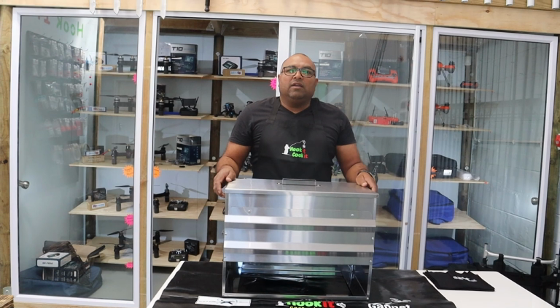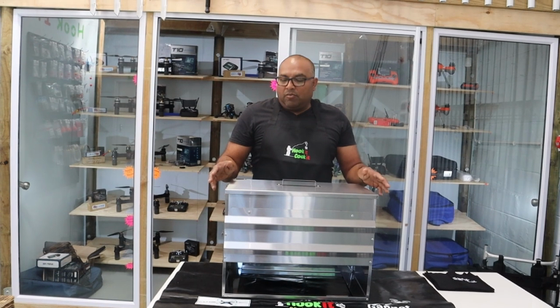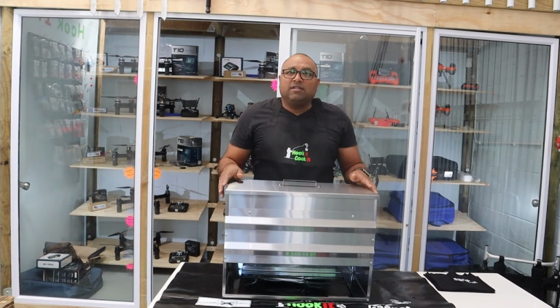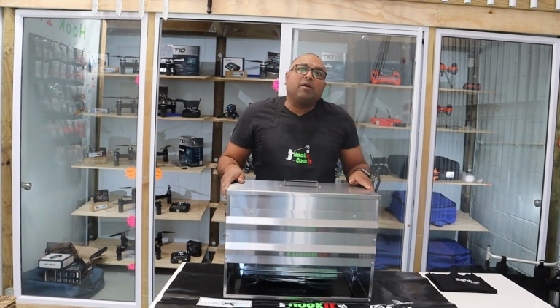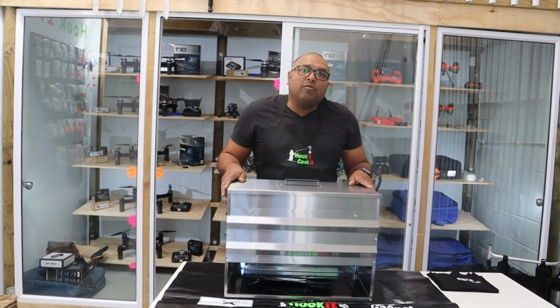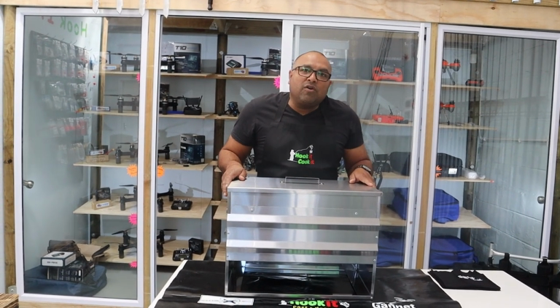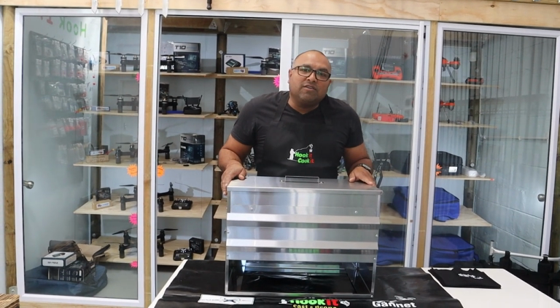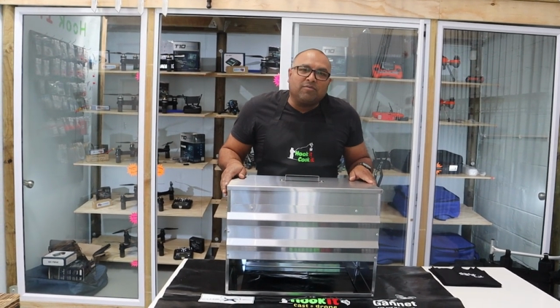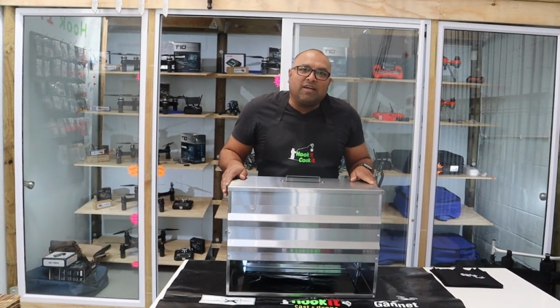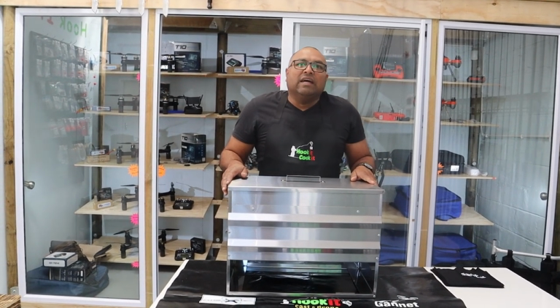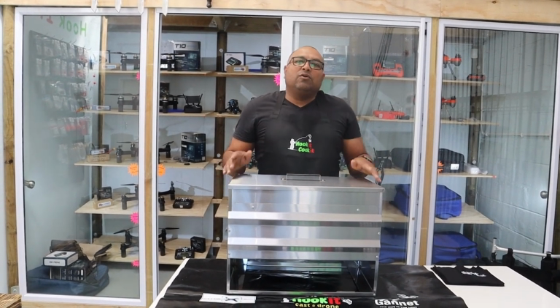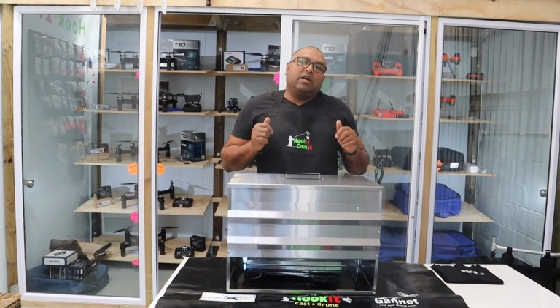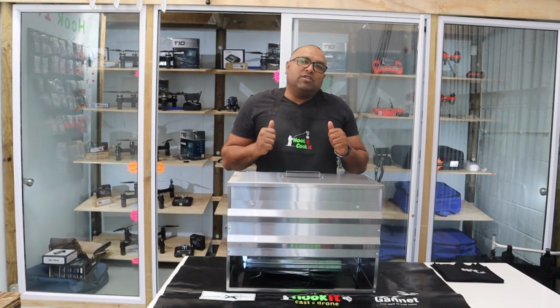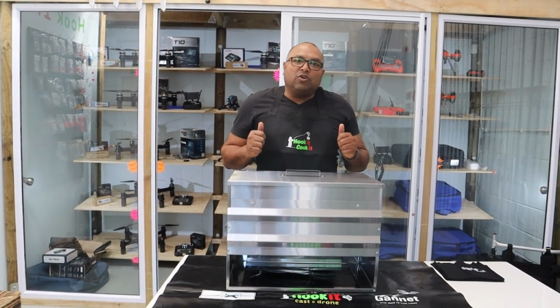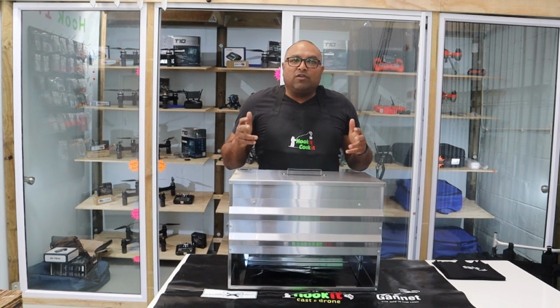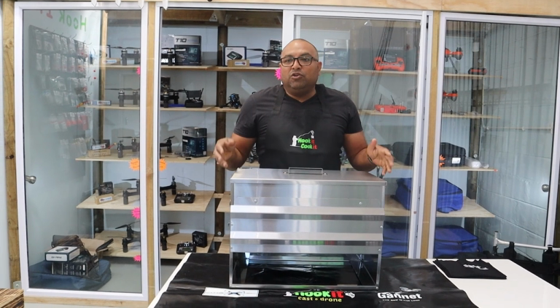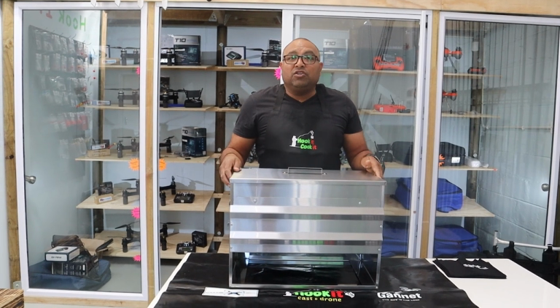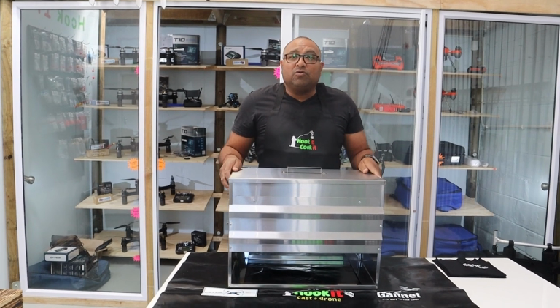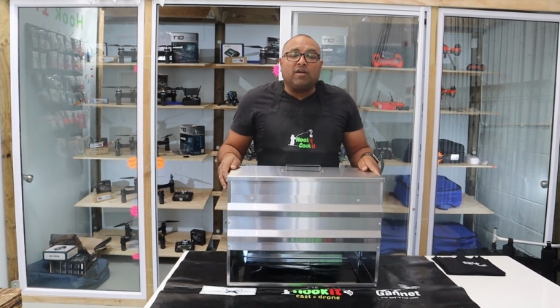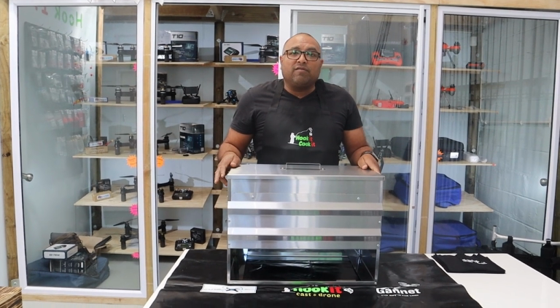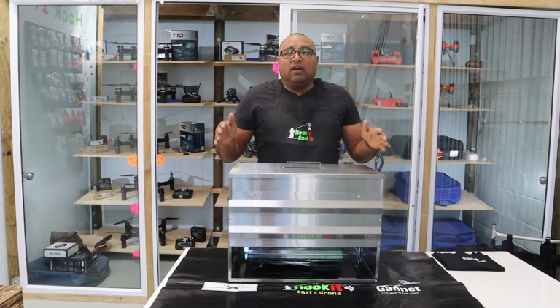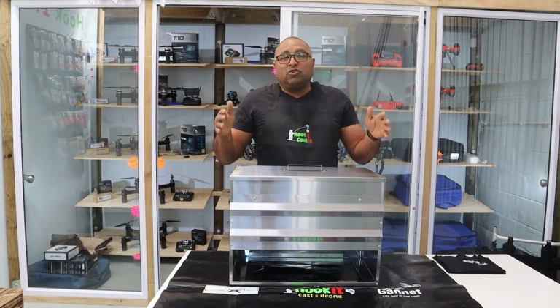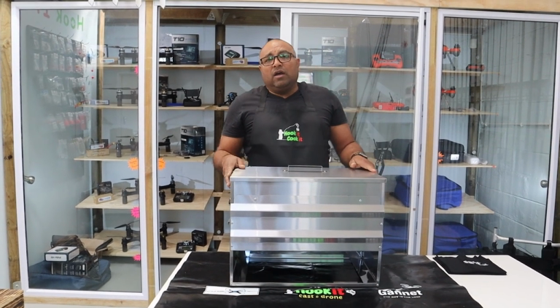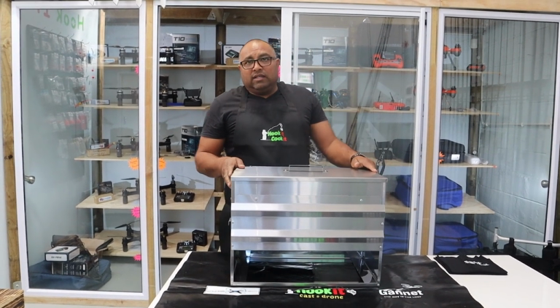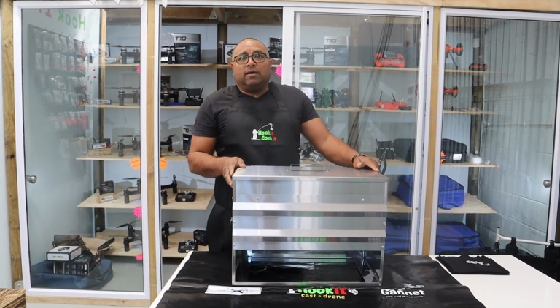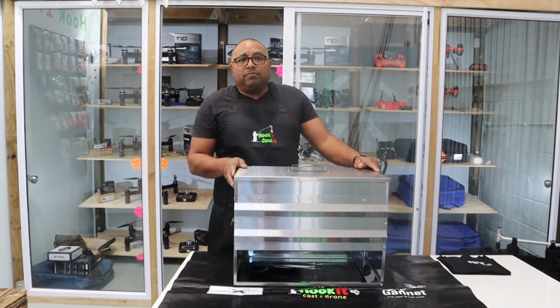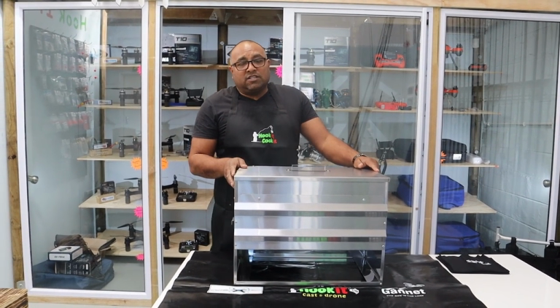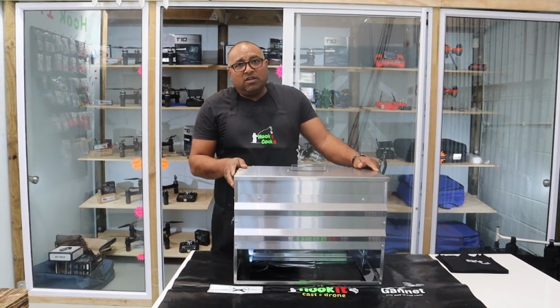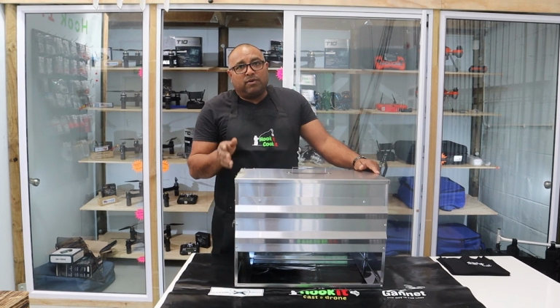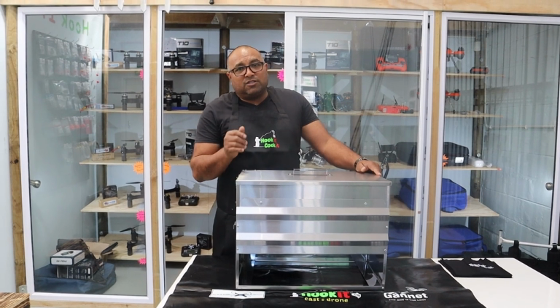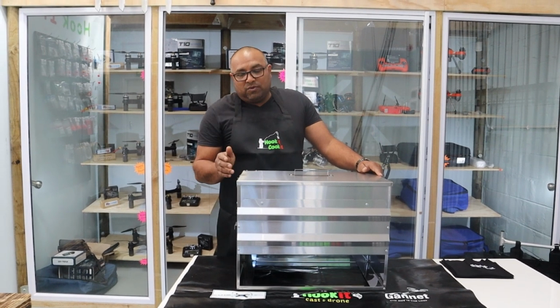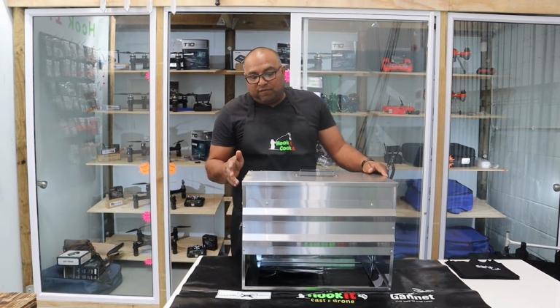Hi, good day everybody. It's Jibraim here from Wookwood Car Syndrome Cape Town again. Today we're just going to show you one of our new additions to a product that we have in our shop. It's a smoker, but it's a smoker with a difference.